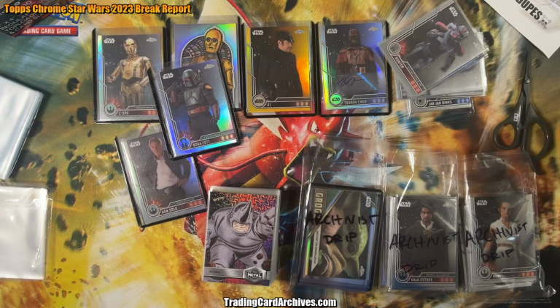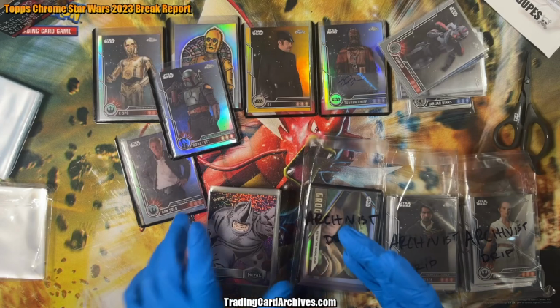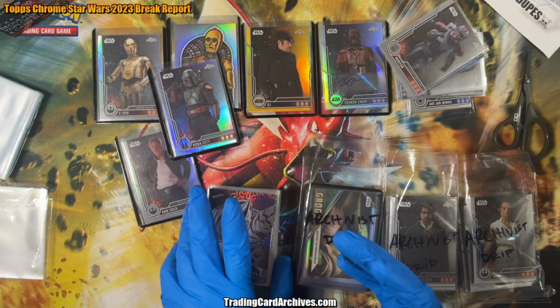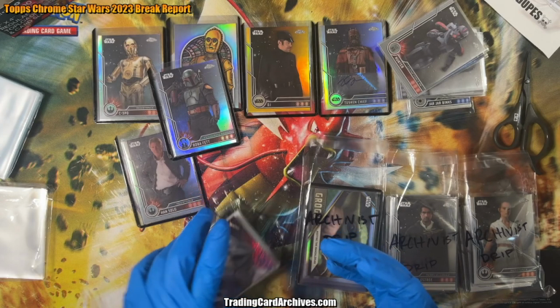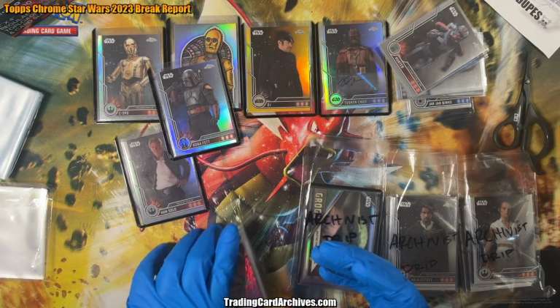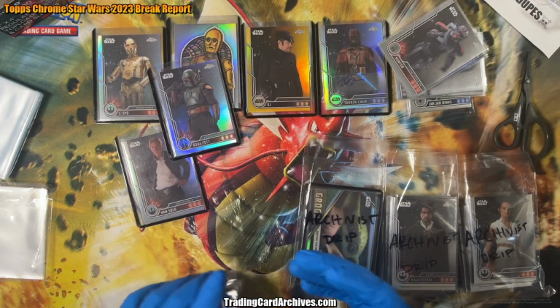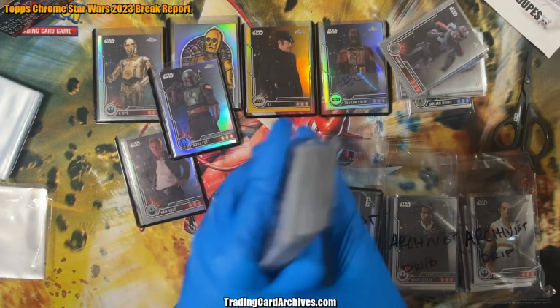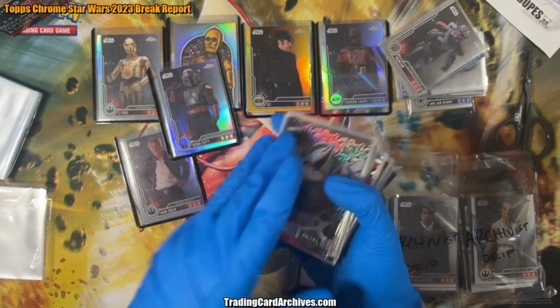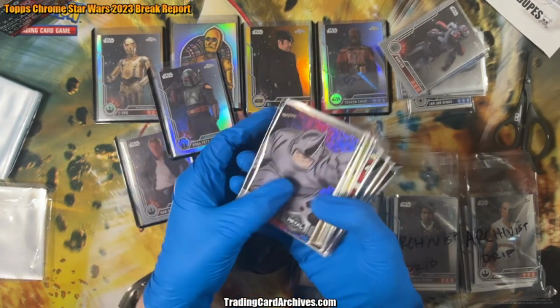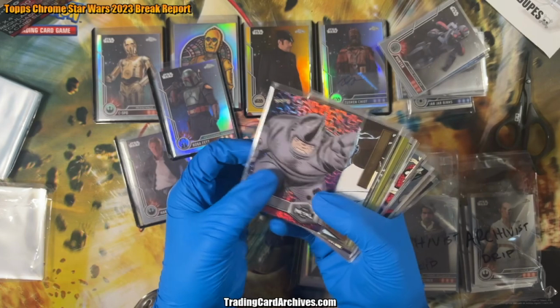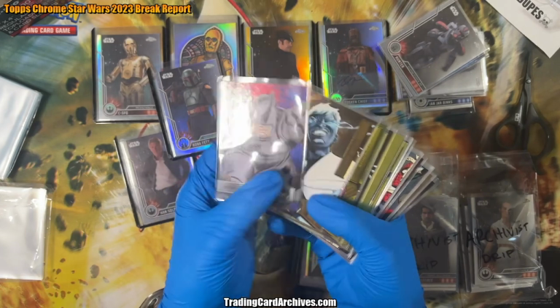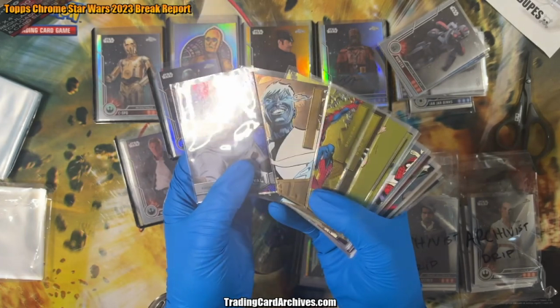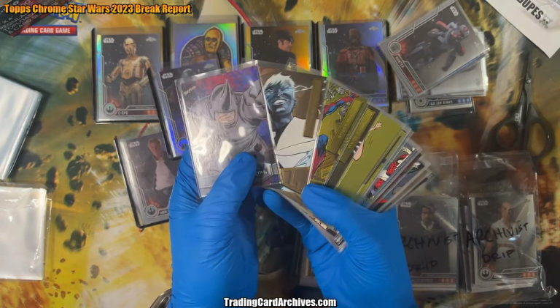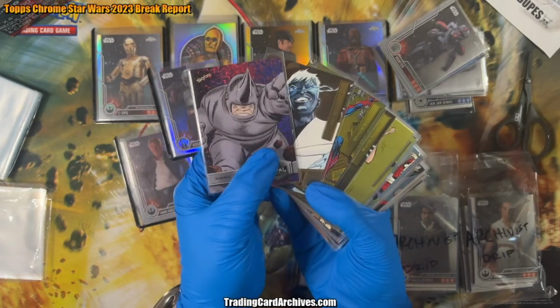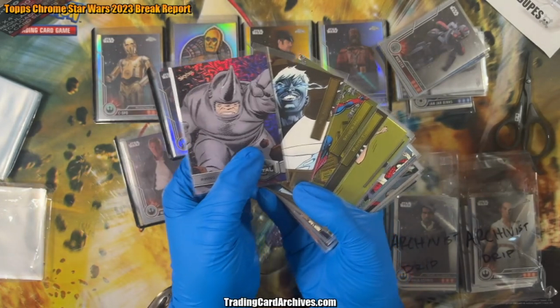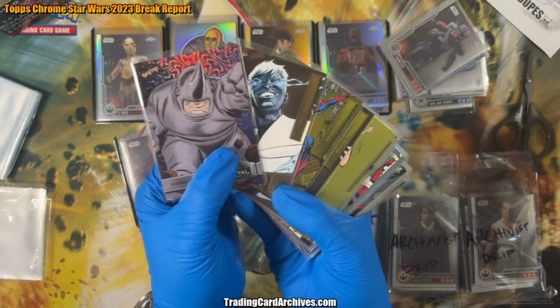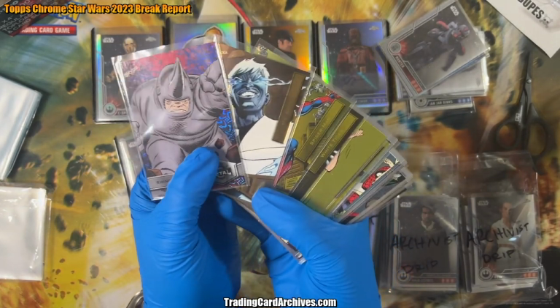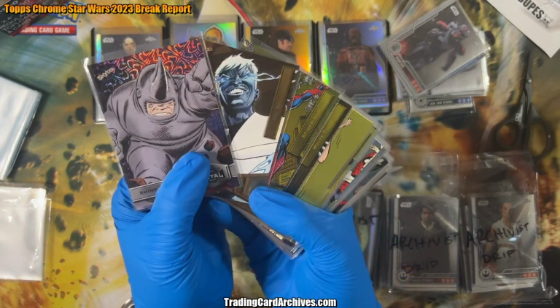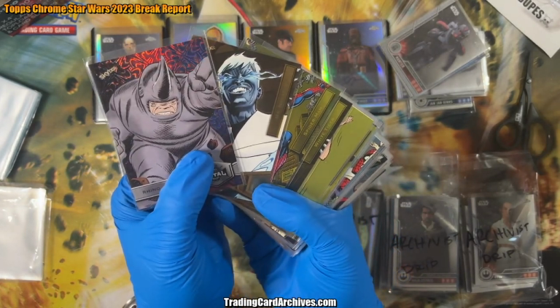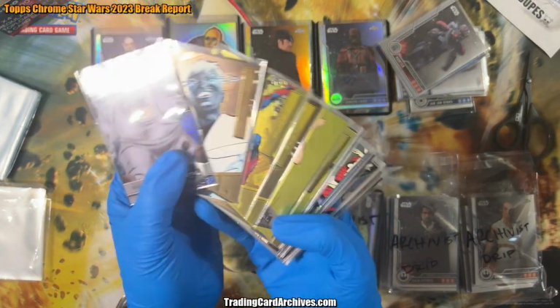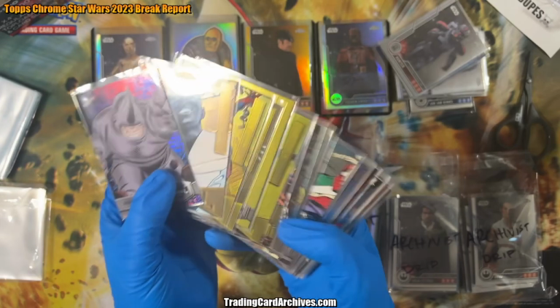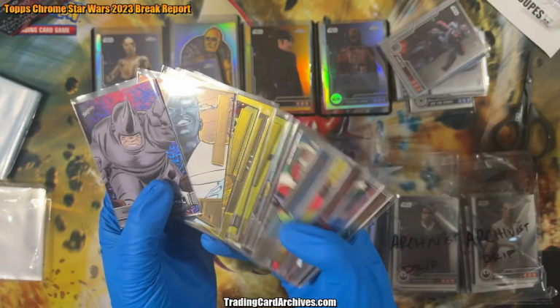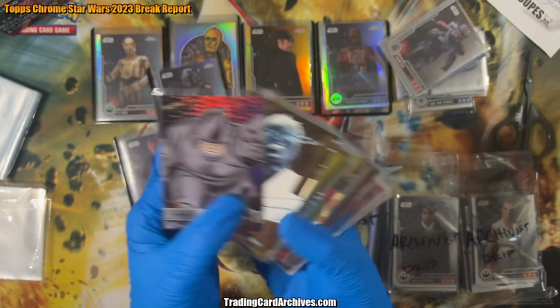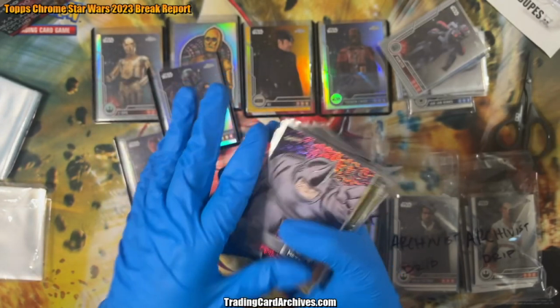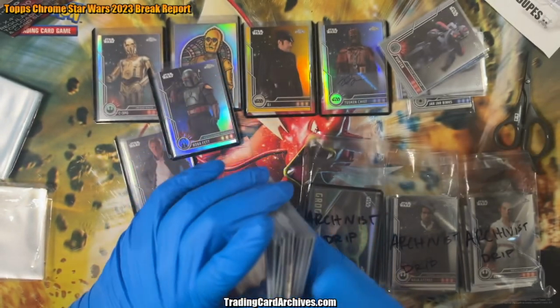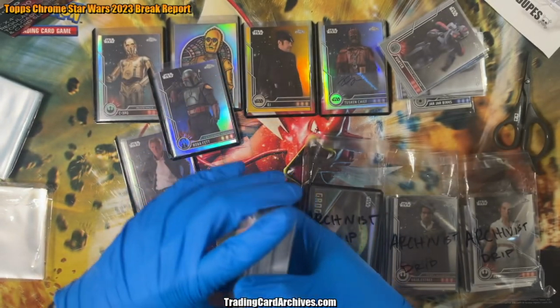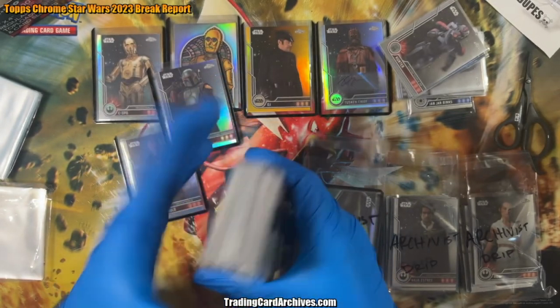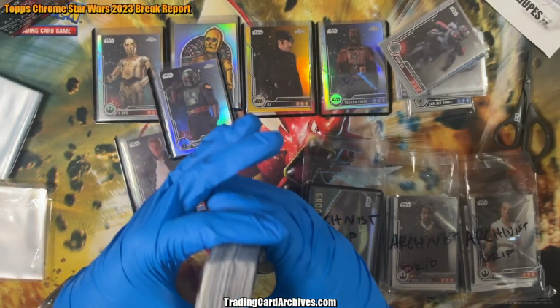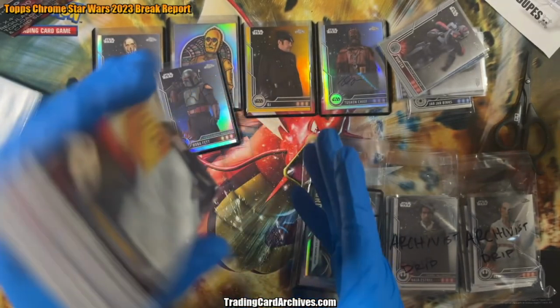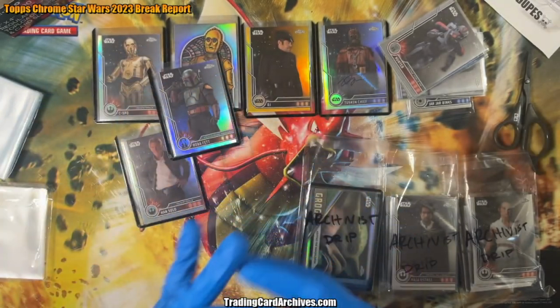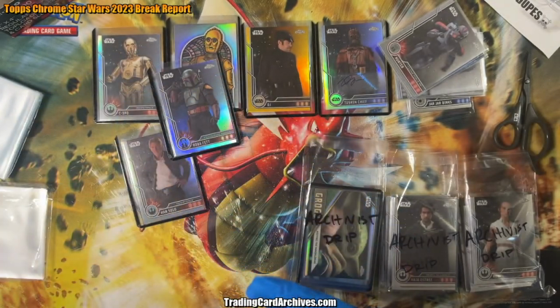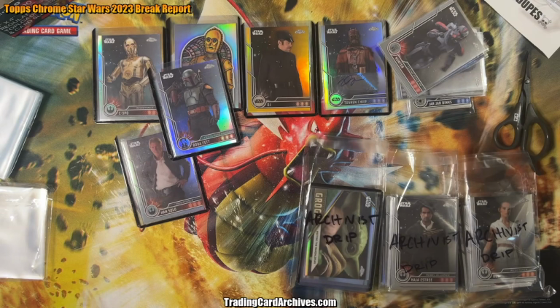So if you remember, these are the Metal Universe Spider-Man Metal Universe cards we opened a few days ago. They are all sleeved already, which is good — I did that while I was opening them. So I can put those aside right now.